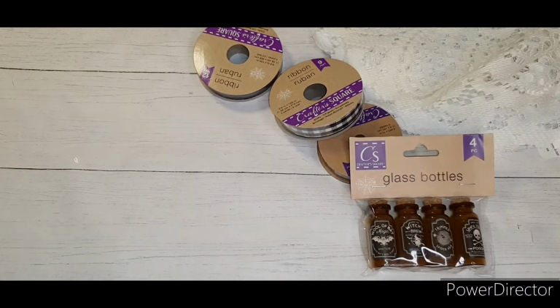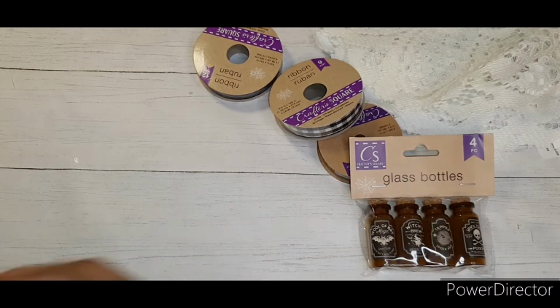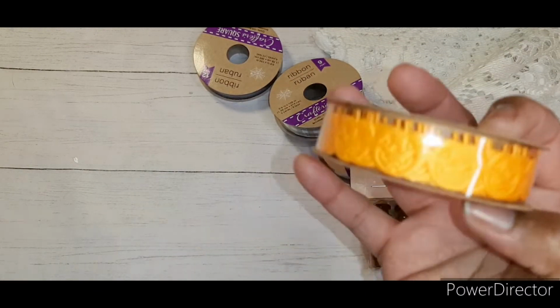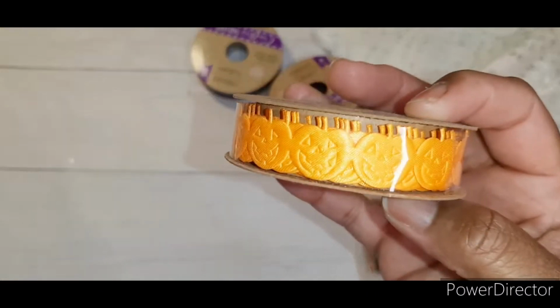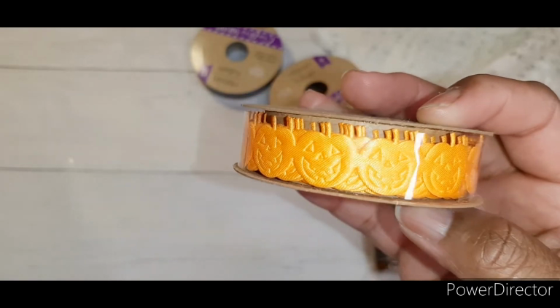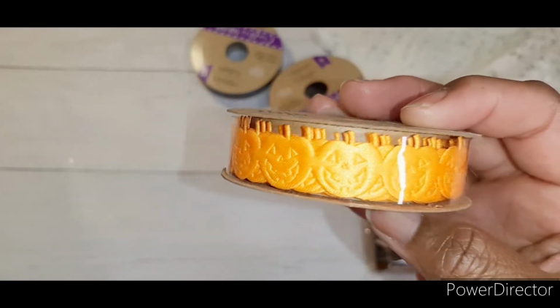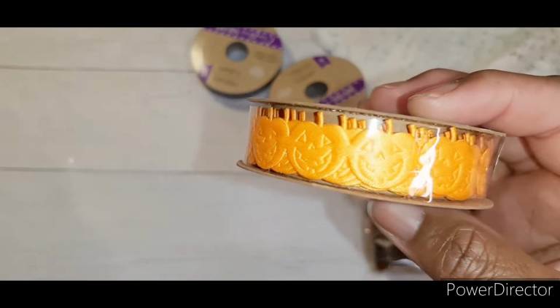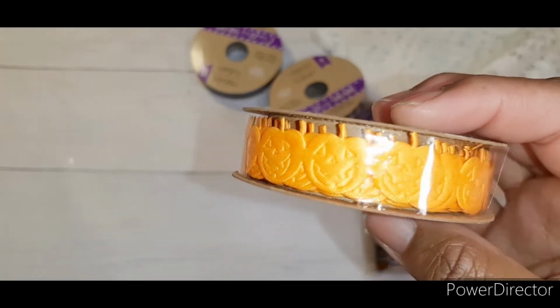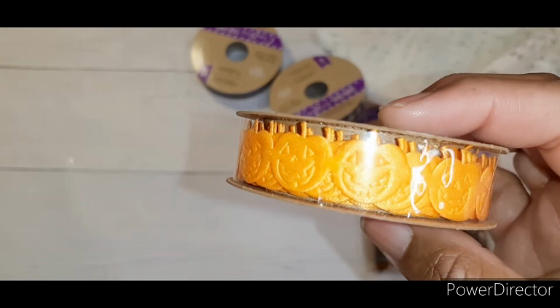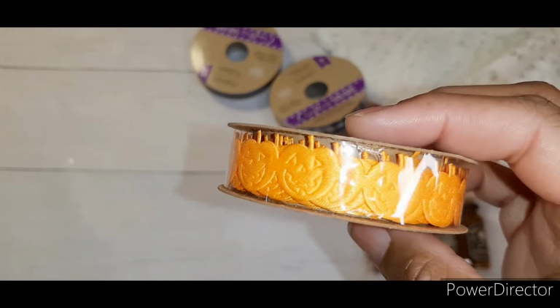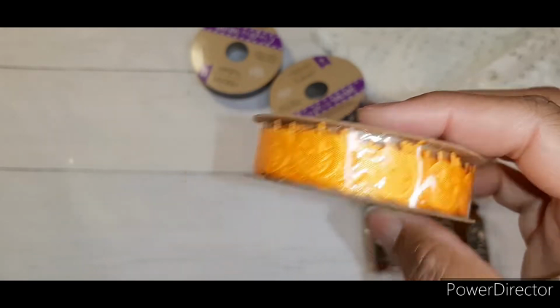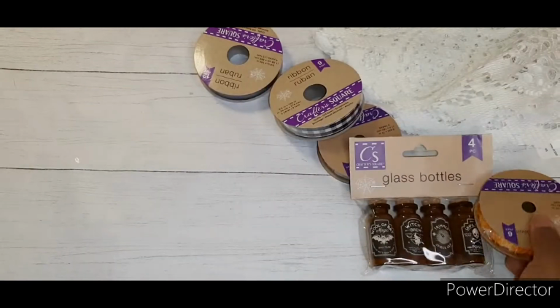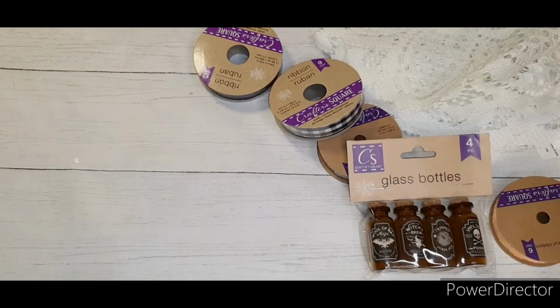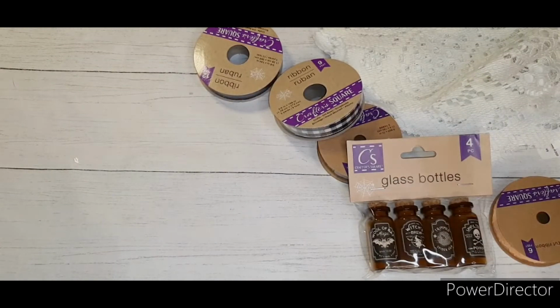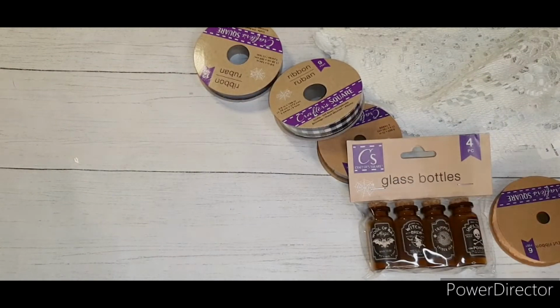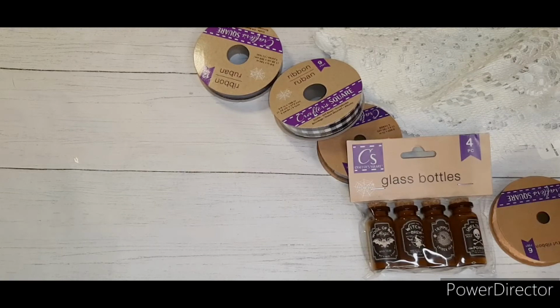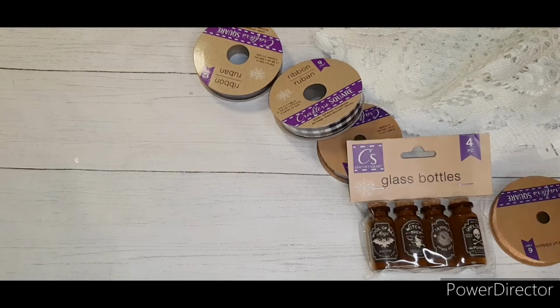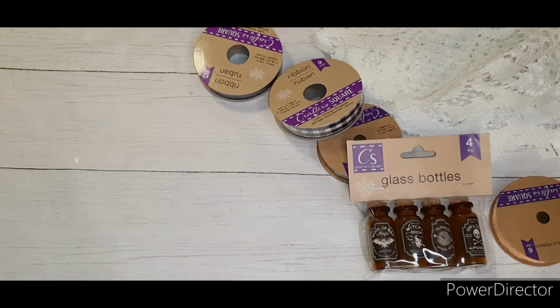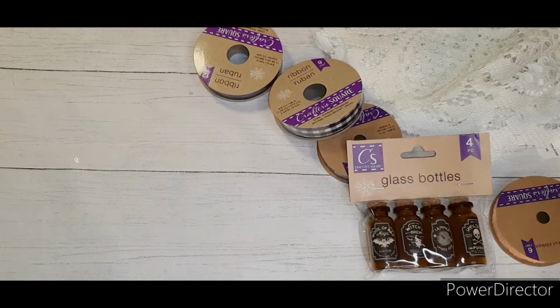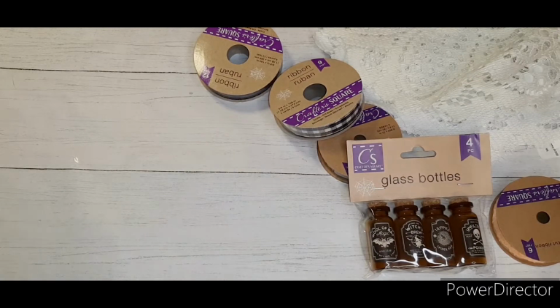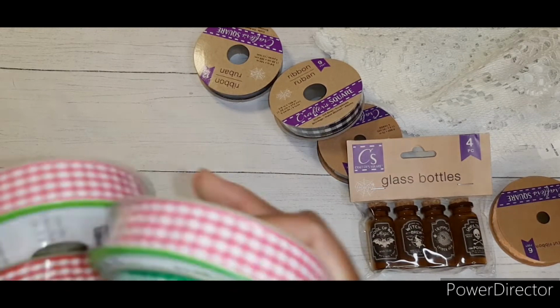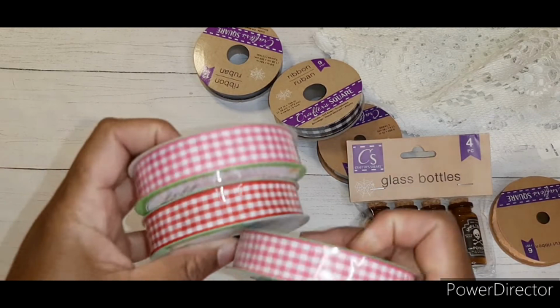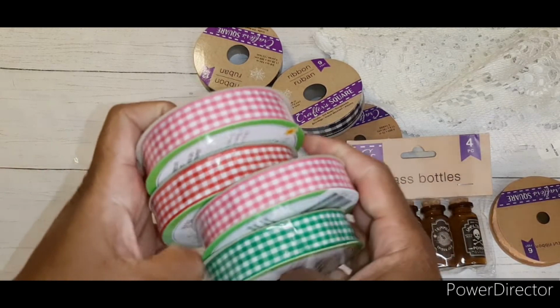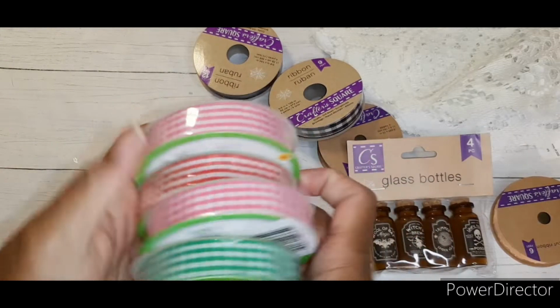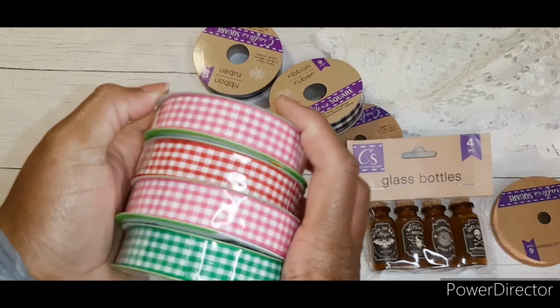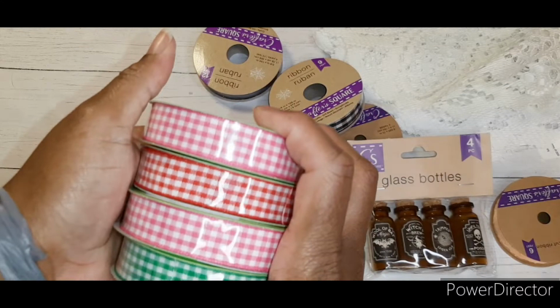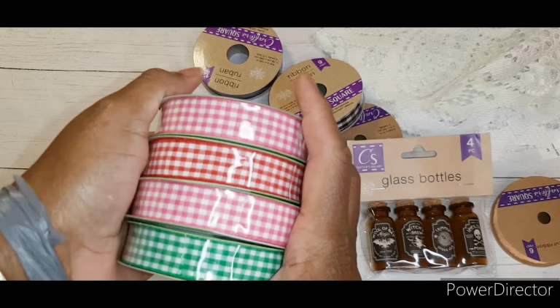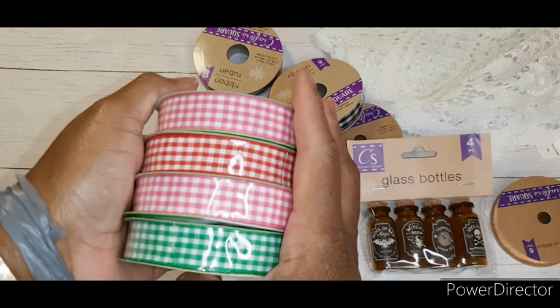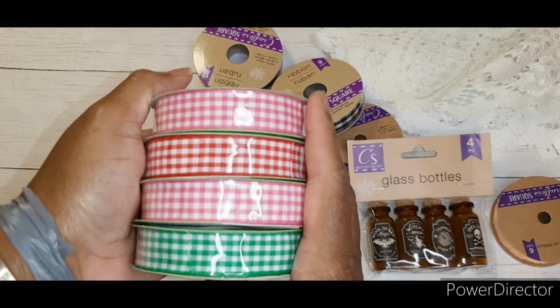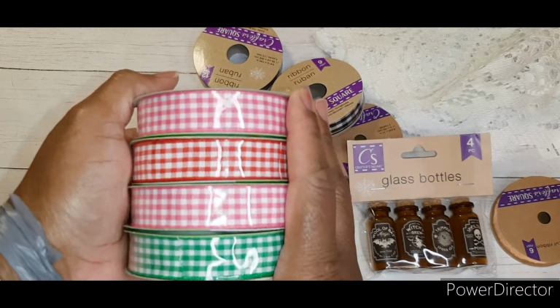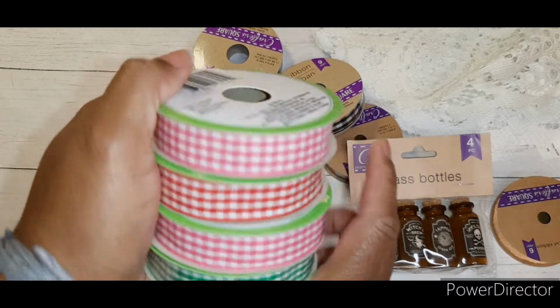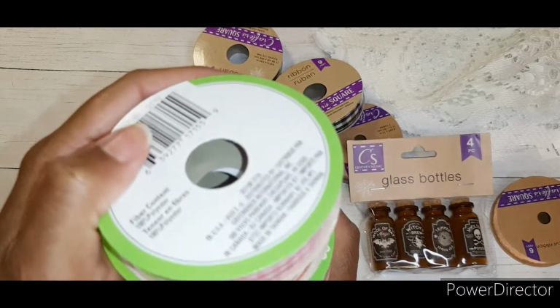I found the ones with the jack-o-lanterns on them — so cute. And then I picked up some of this red, pink, and green gingham ribbon.